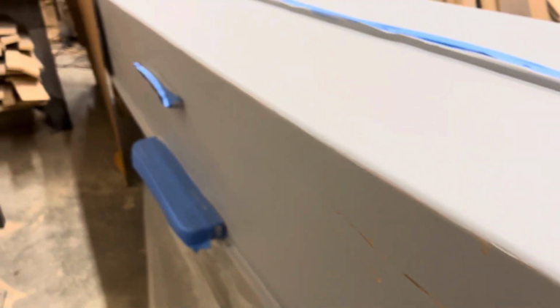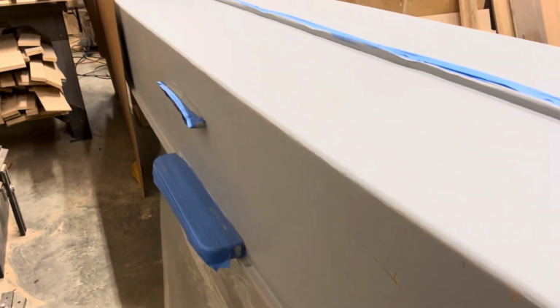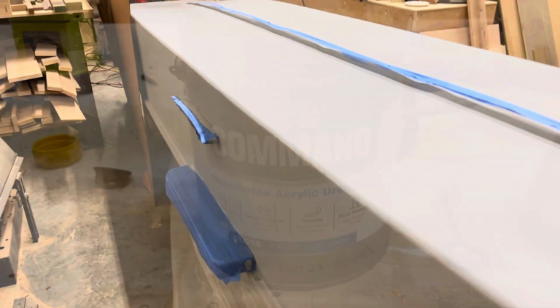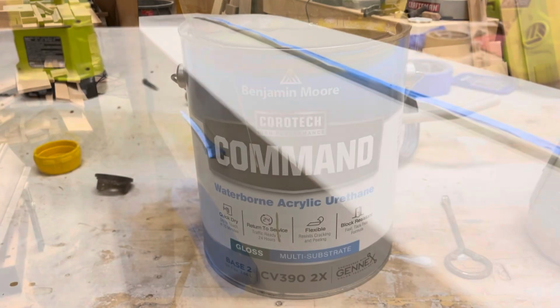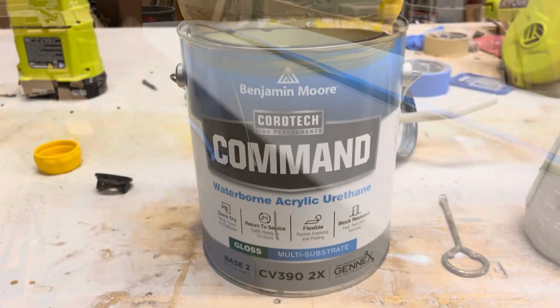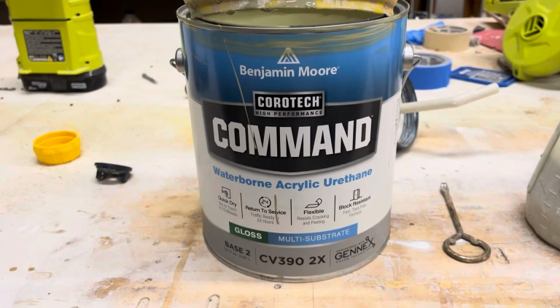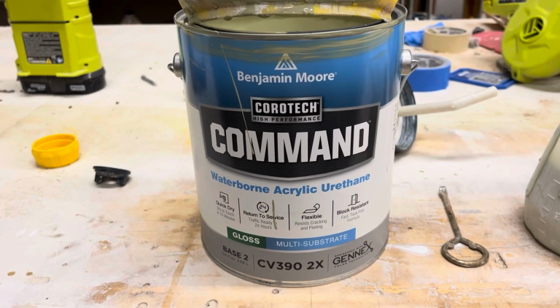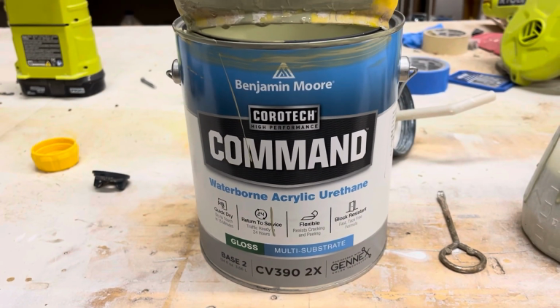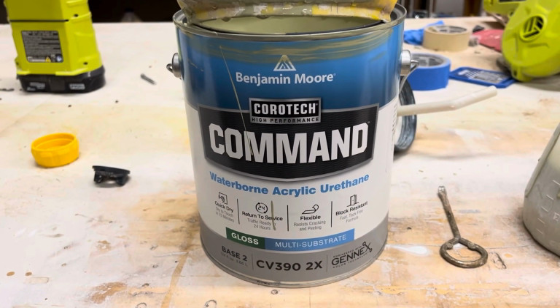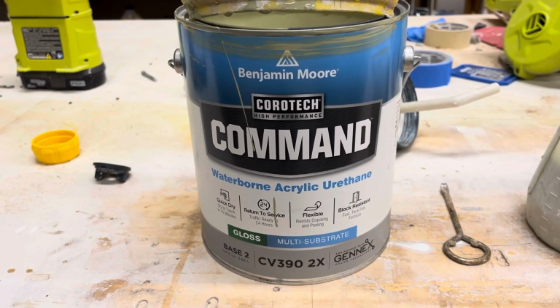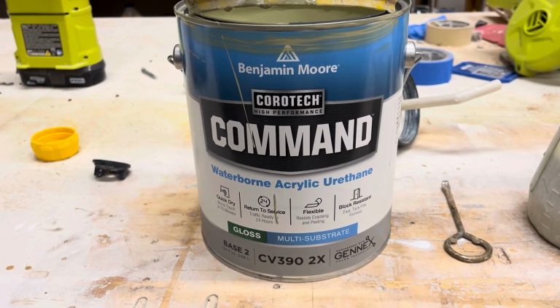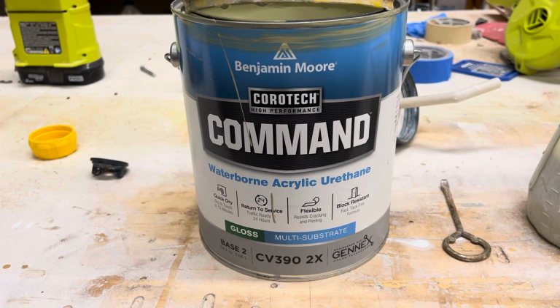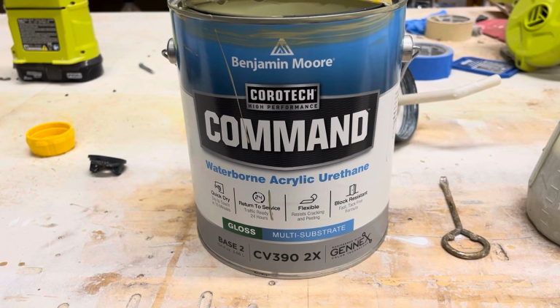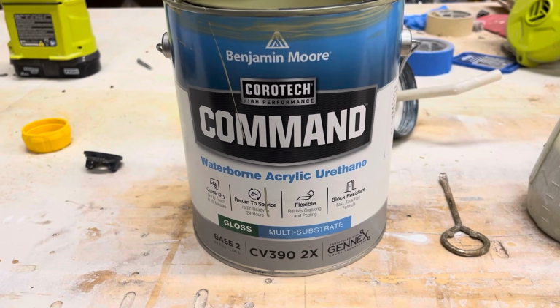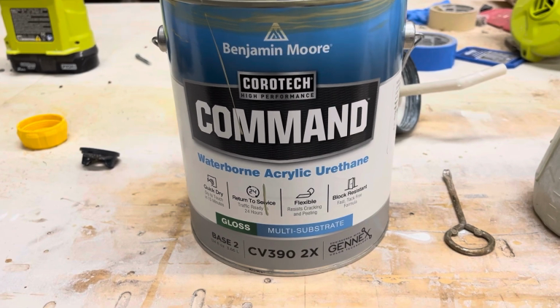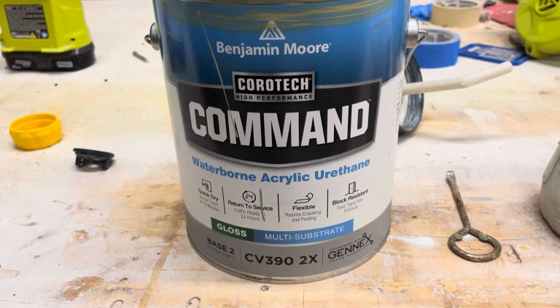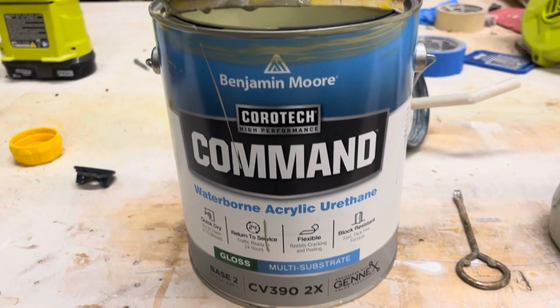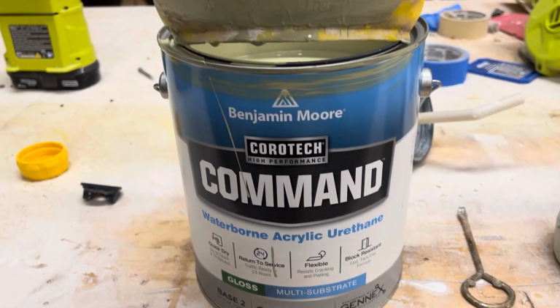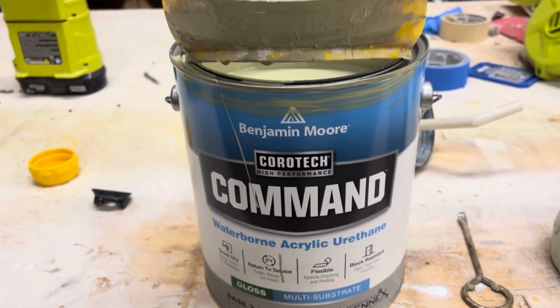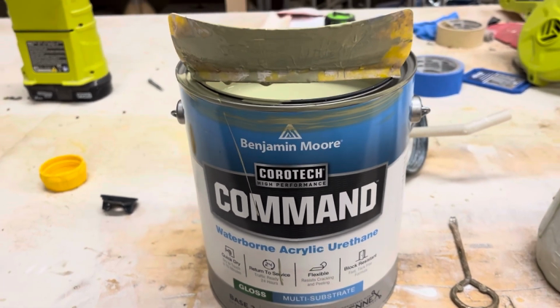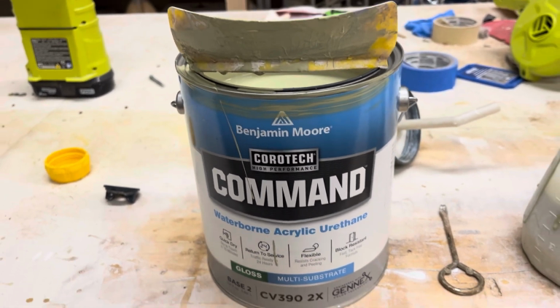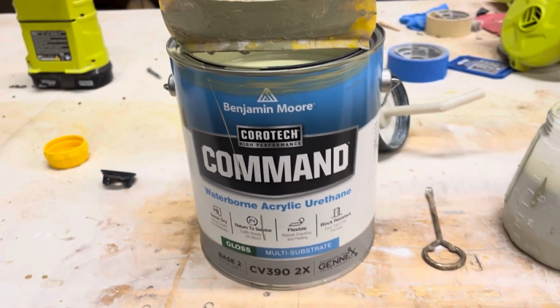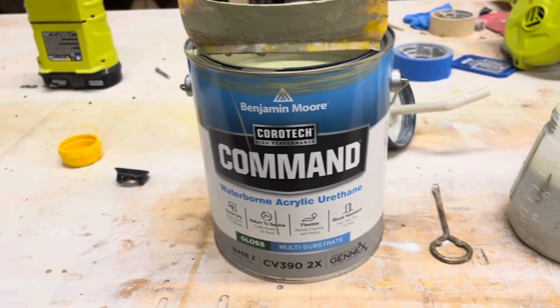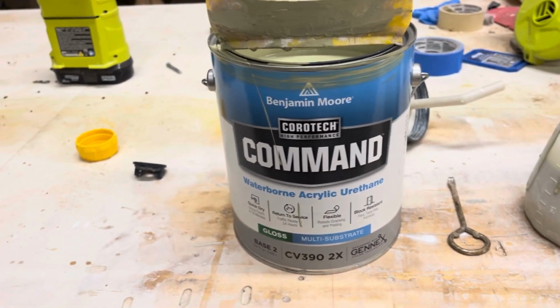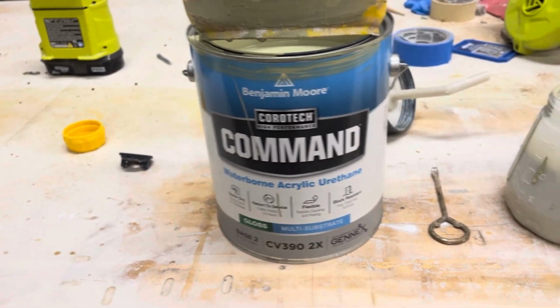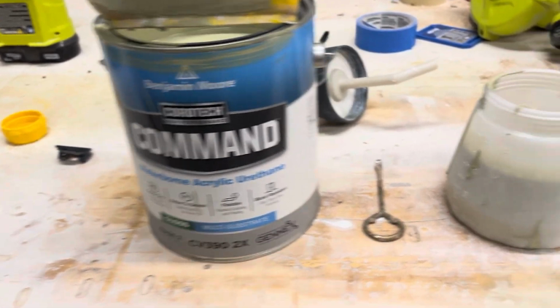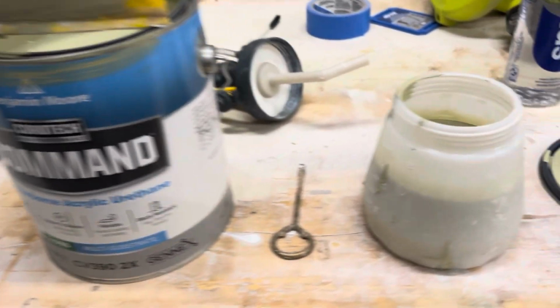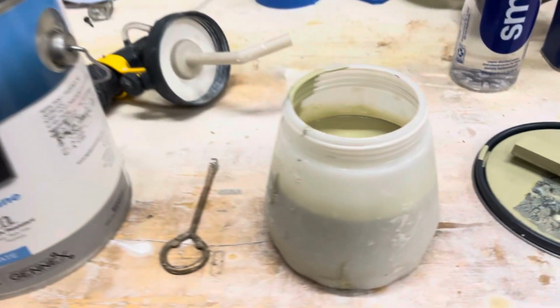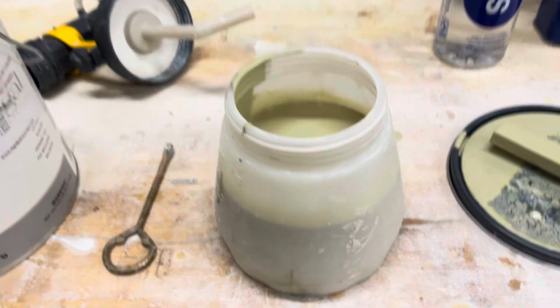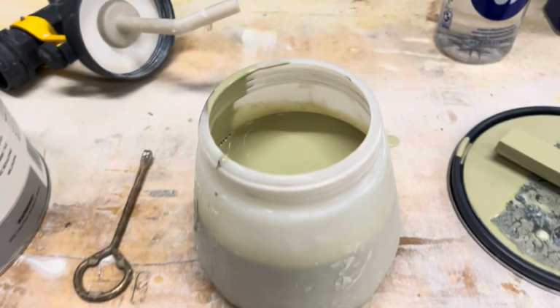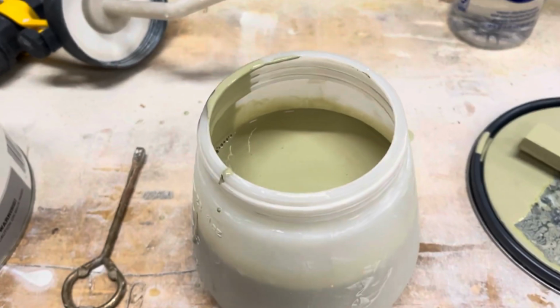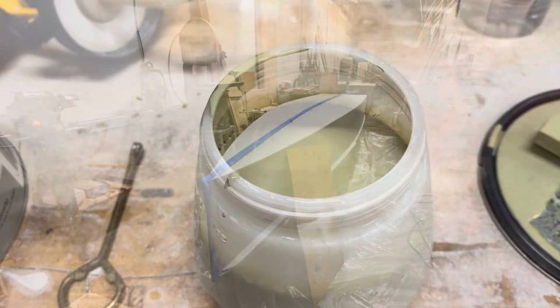Ready to spray. I'm using an interior-exterior waterborne acrylic urethane, and it's designed for spray guns, so it's going to be that color.